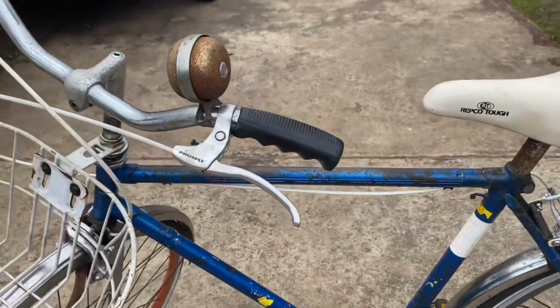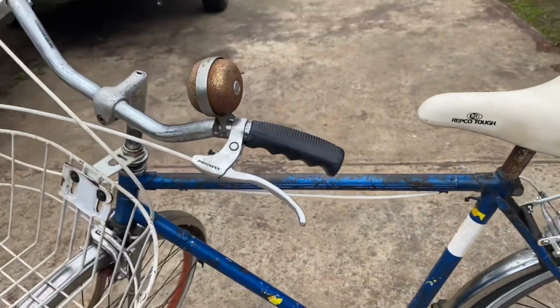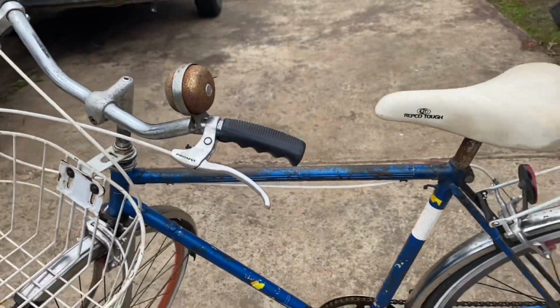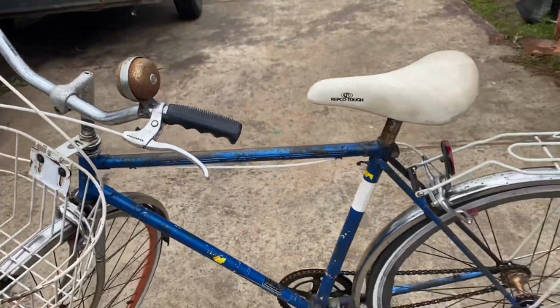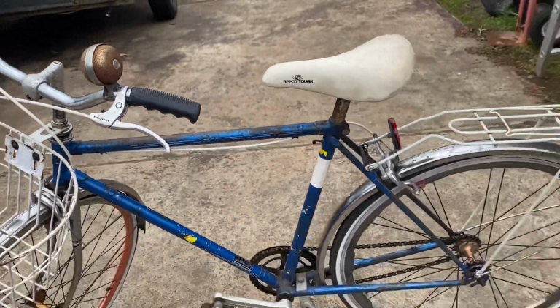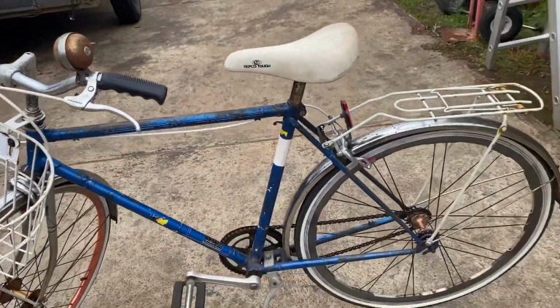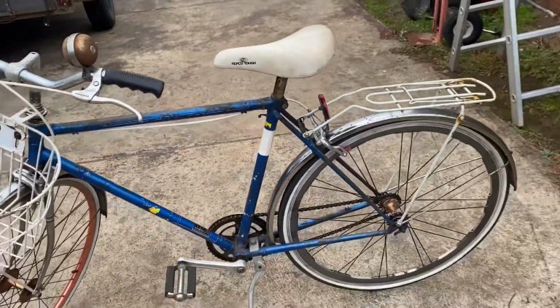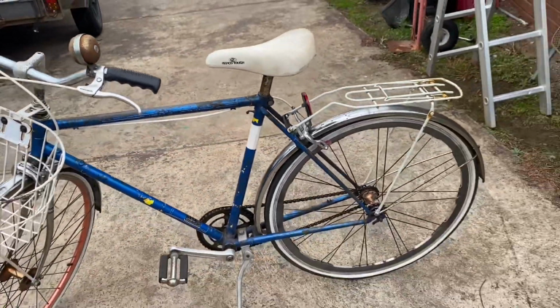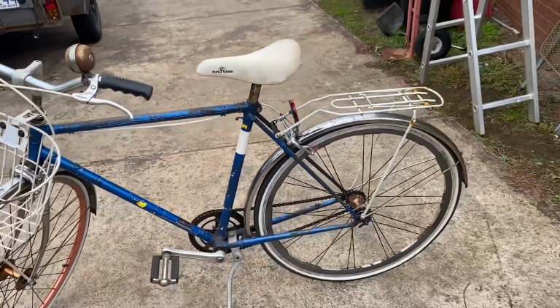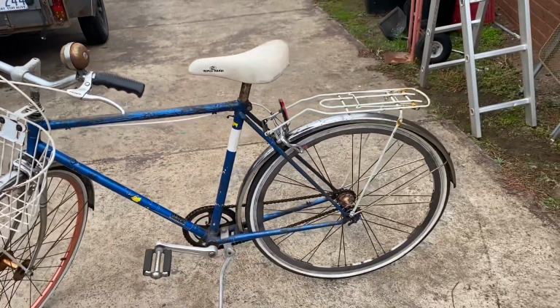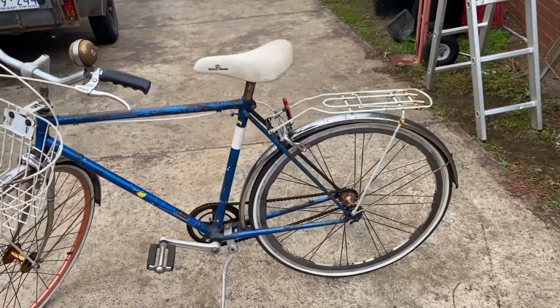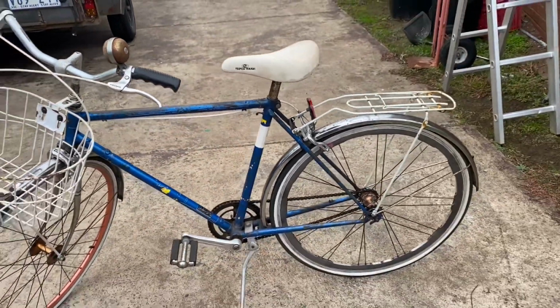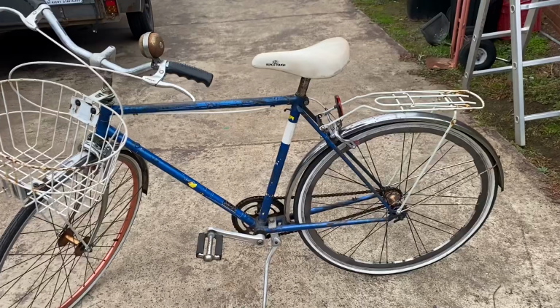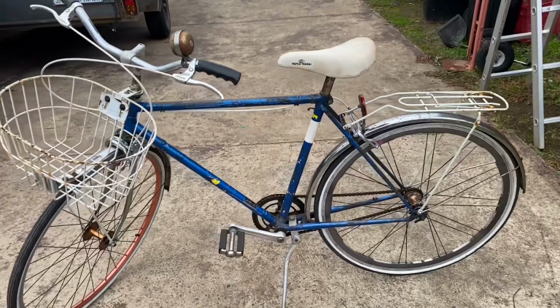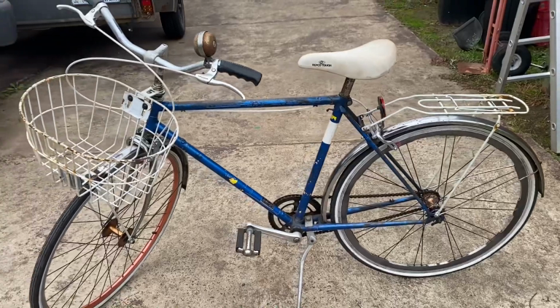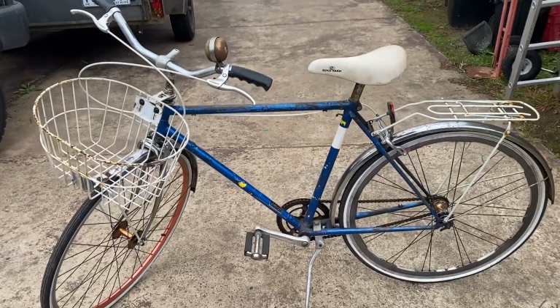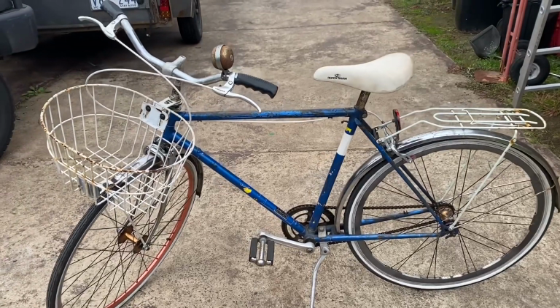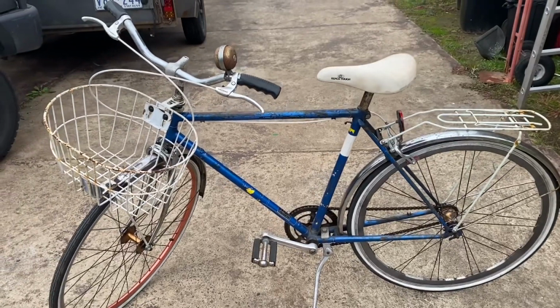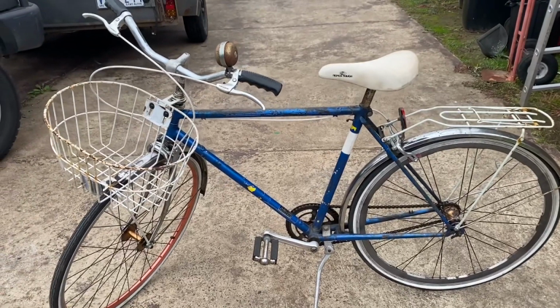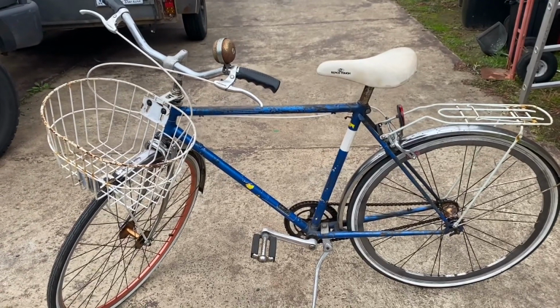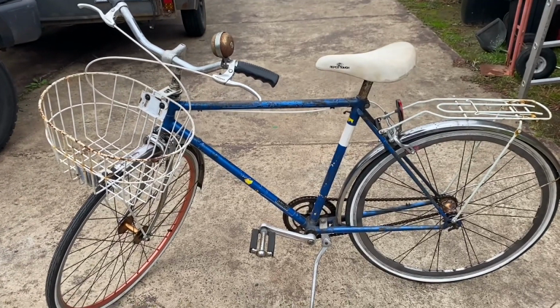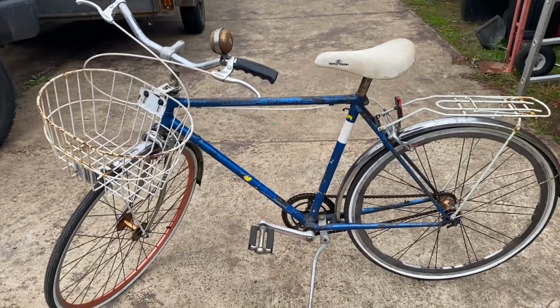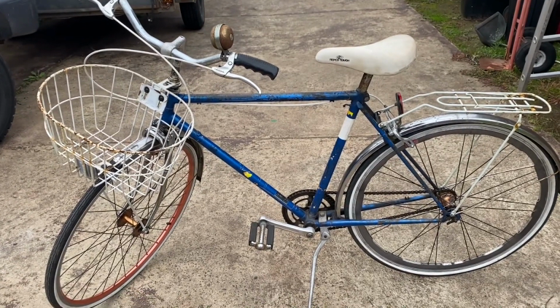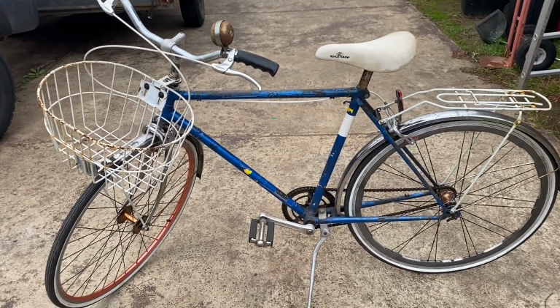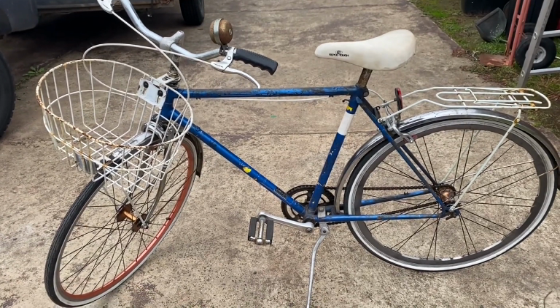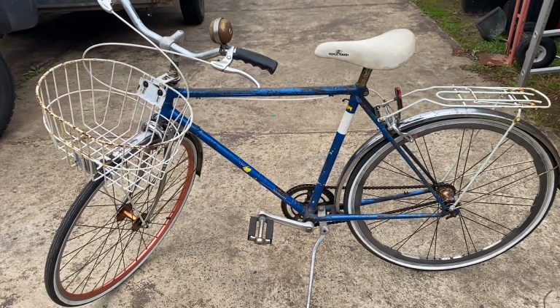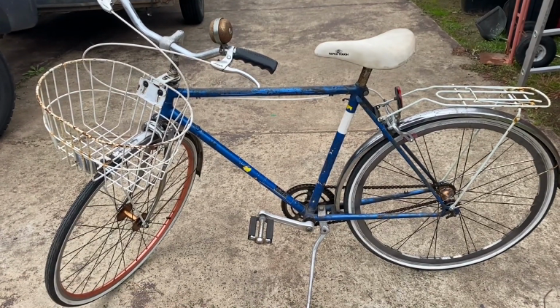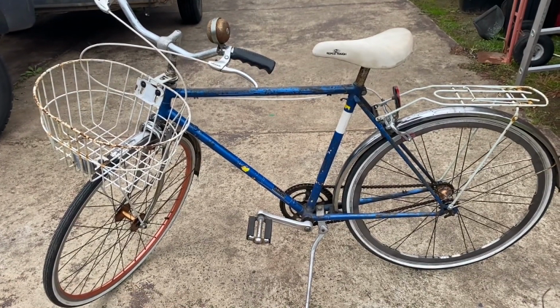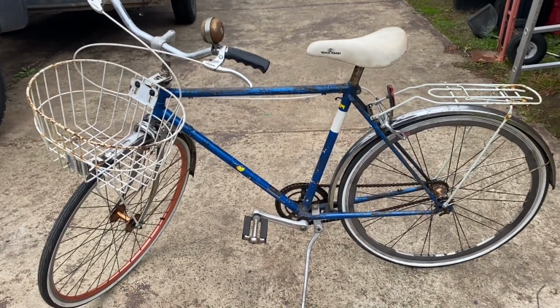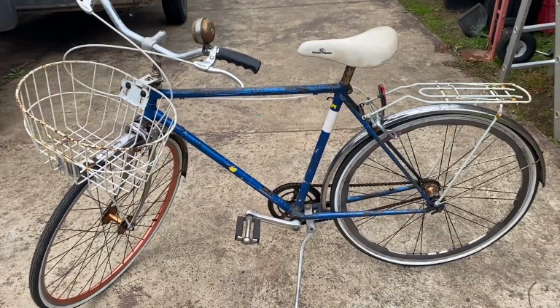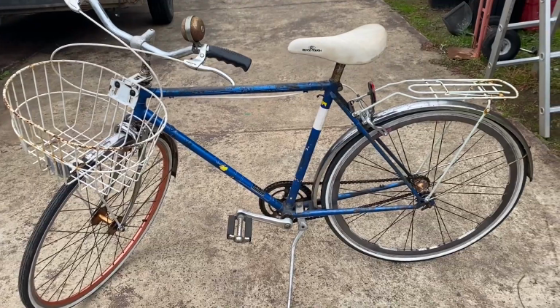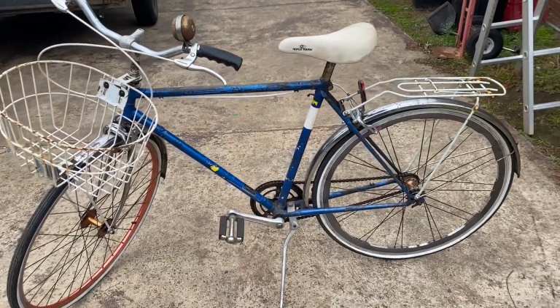I'm pretty happy with it — rides nice. There's all the bearings and everything sorted. This will now be terrorising the train station.